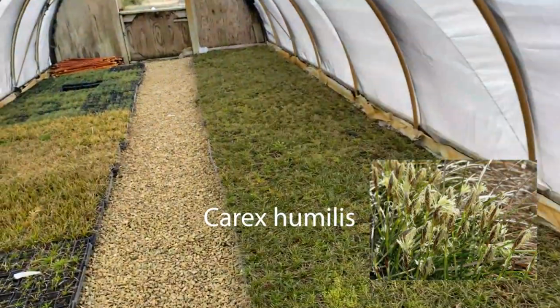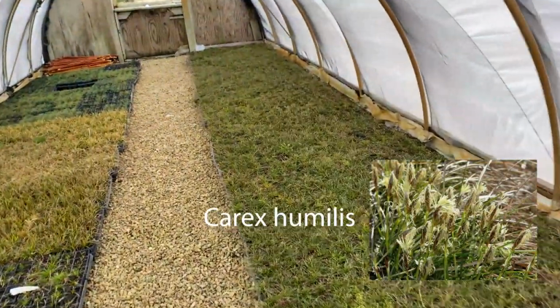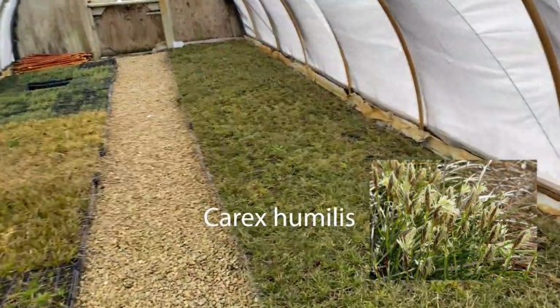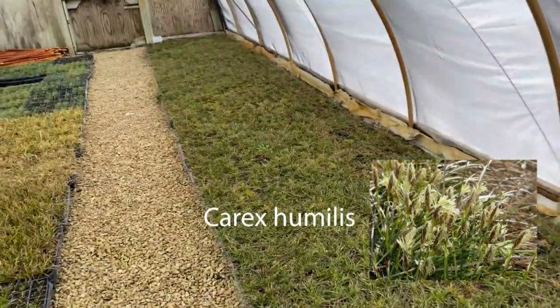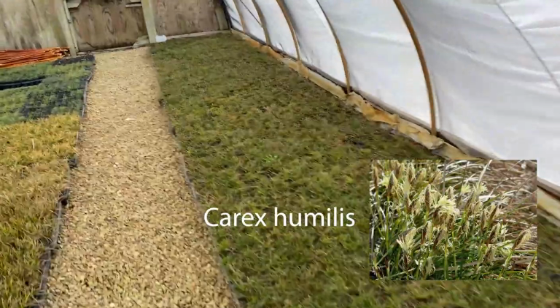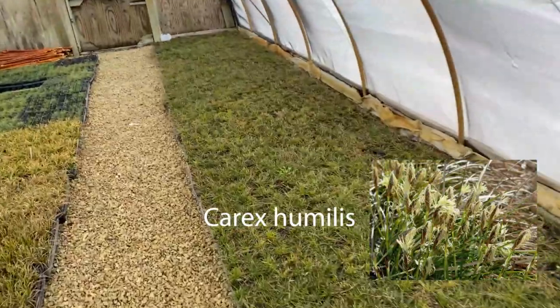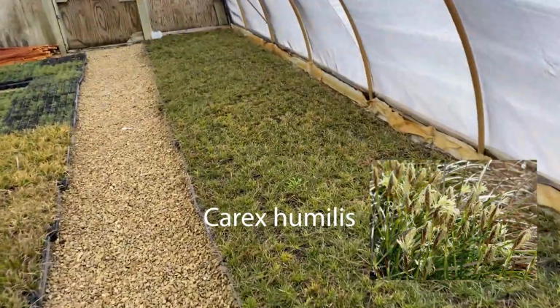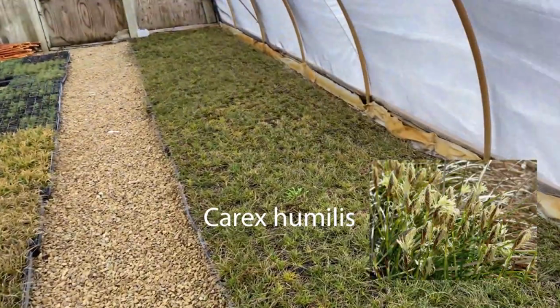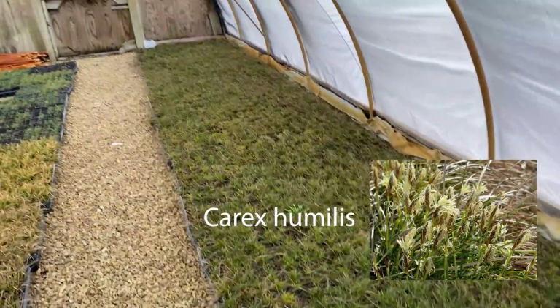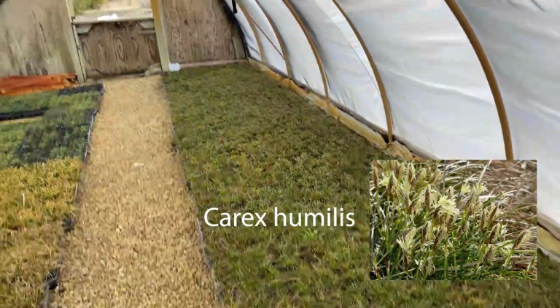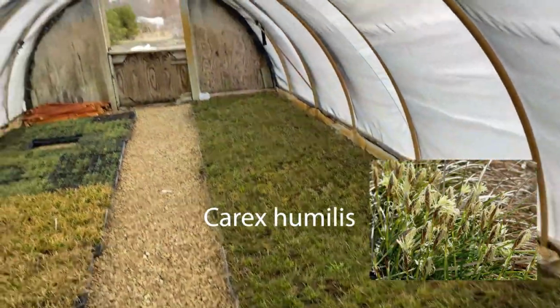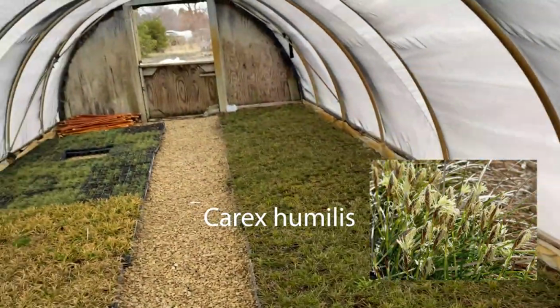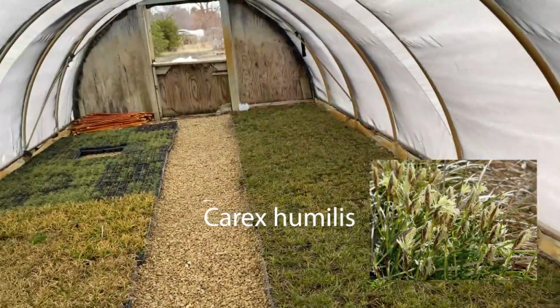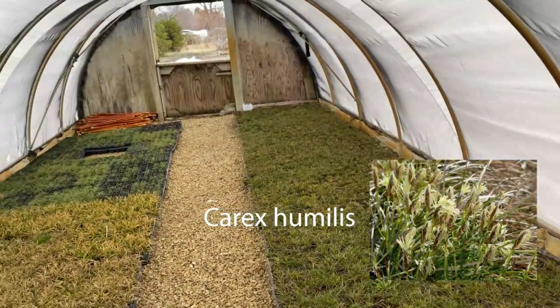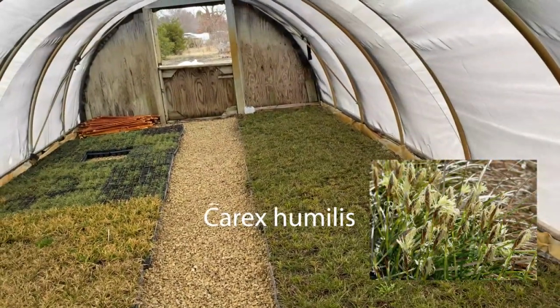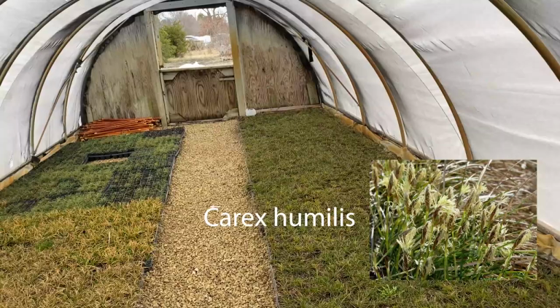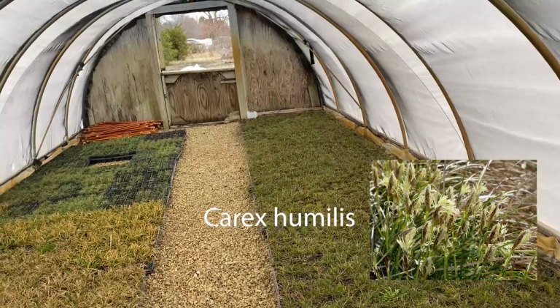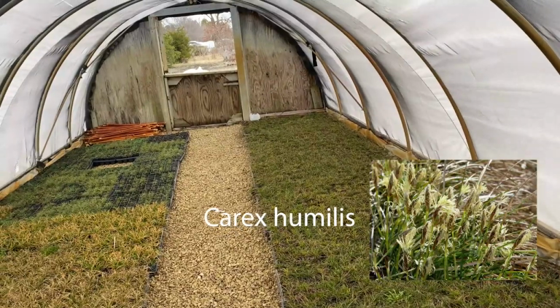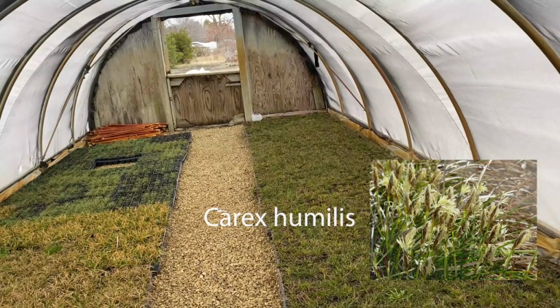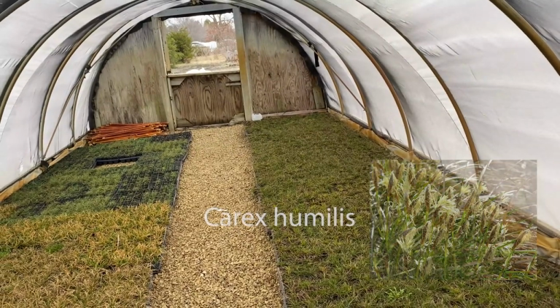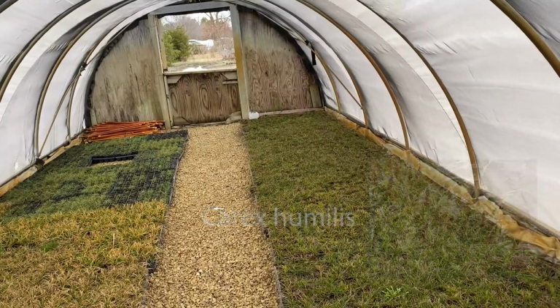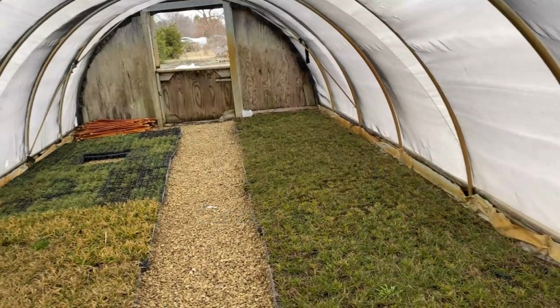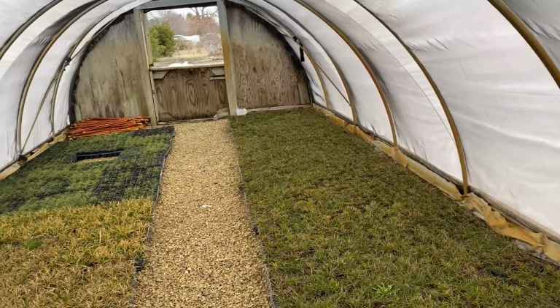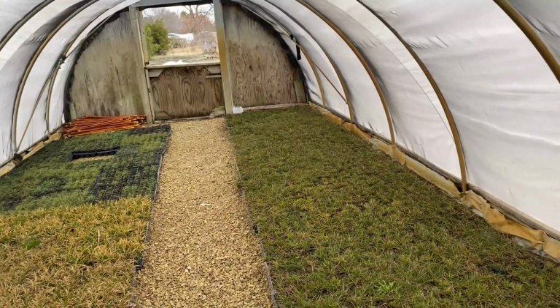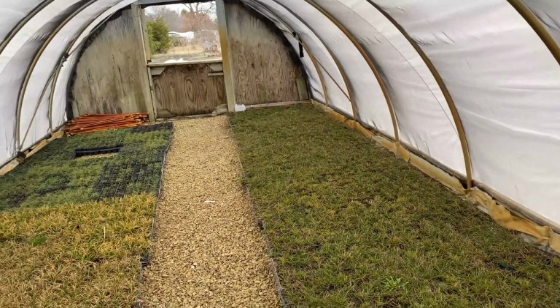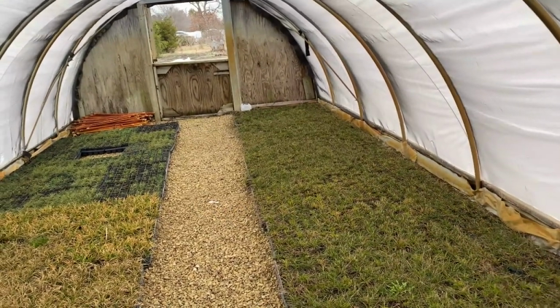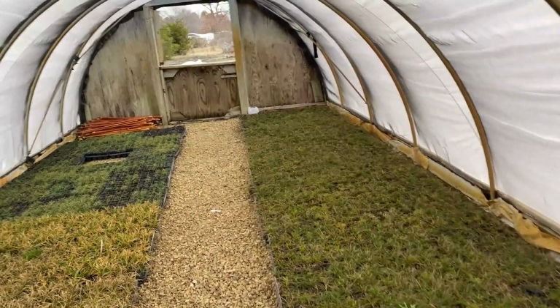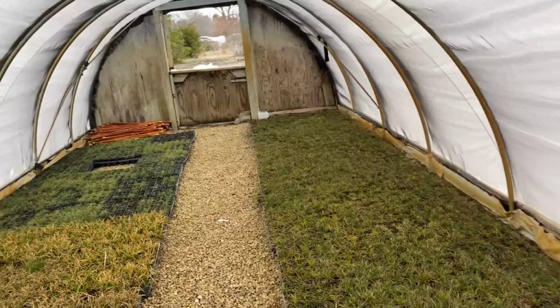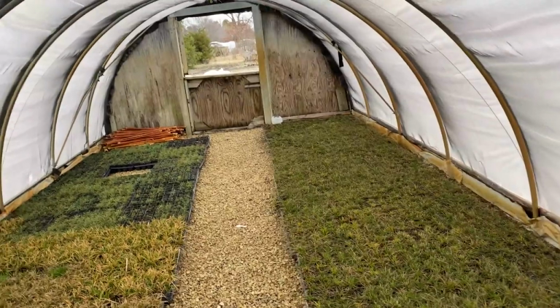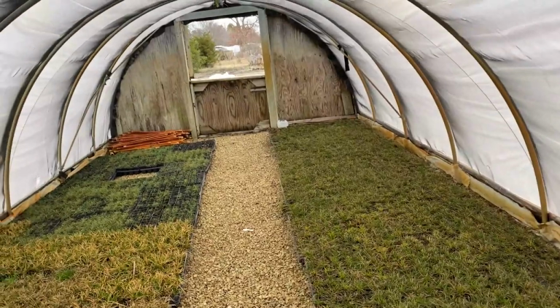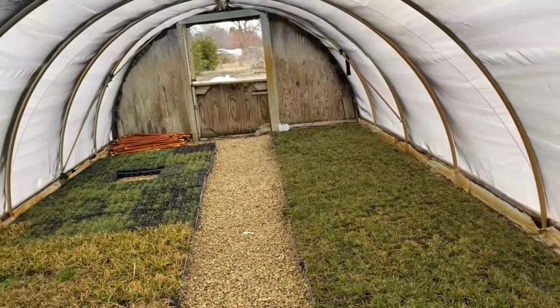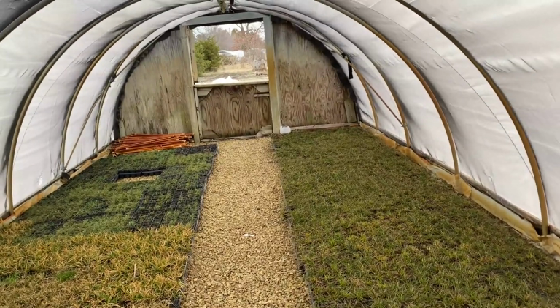This is Carex humilis — very nice for dry soil. It does a great job in drier soil mixes as well with Pennsylvania sedge and Carex blanda. Anyway, thanks for giving me a couple minutes of your time. We'll follow this up with a few more walks through the huts to look at some other plants and sedges. Have a good night!